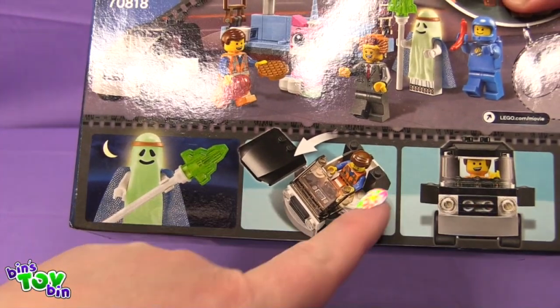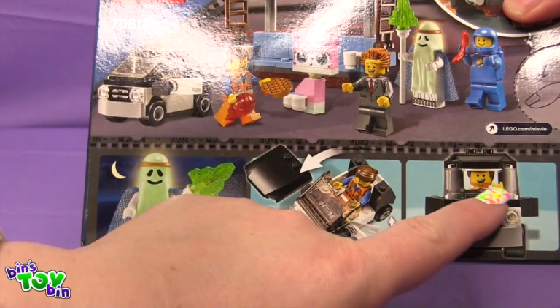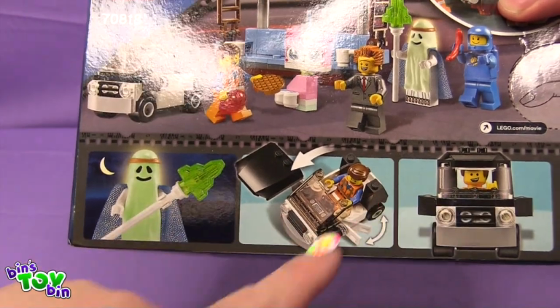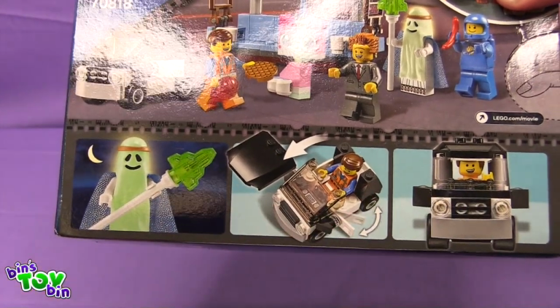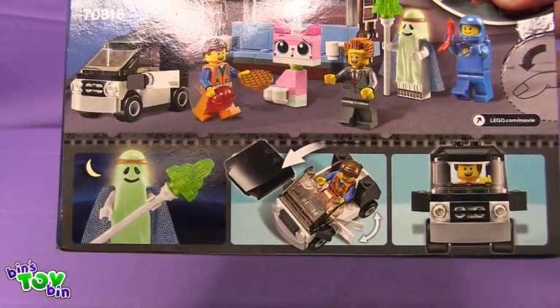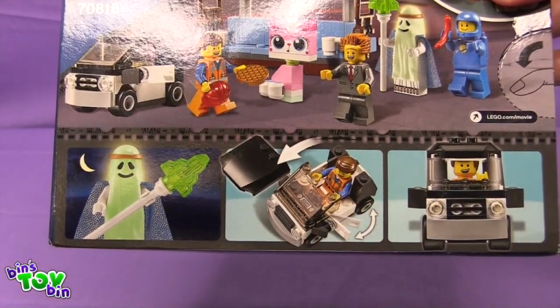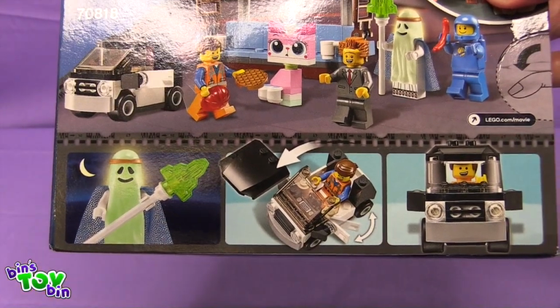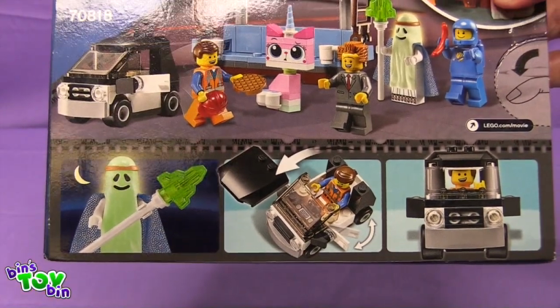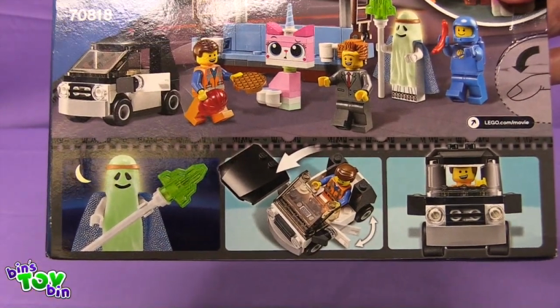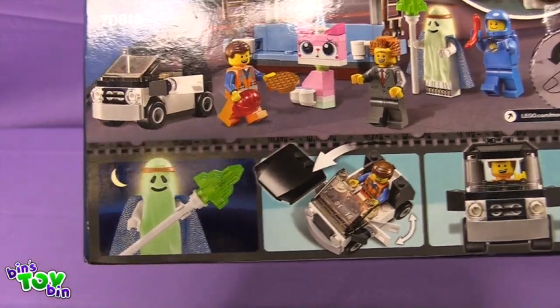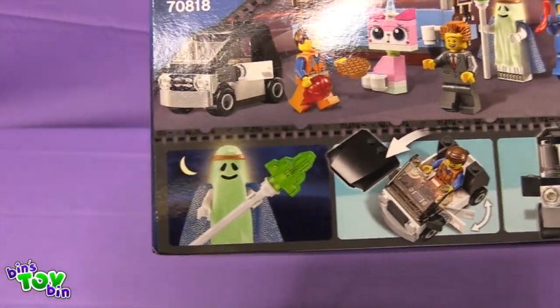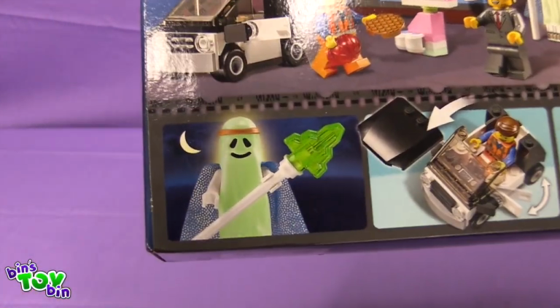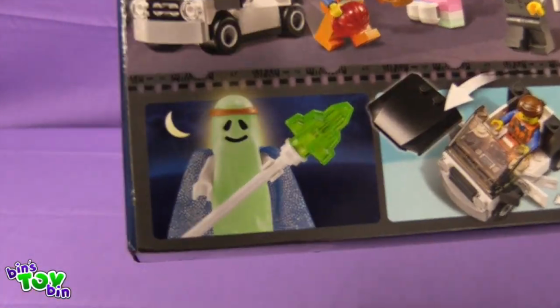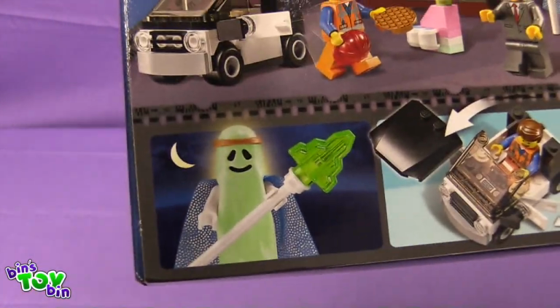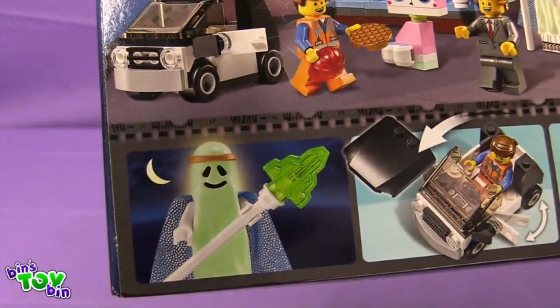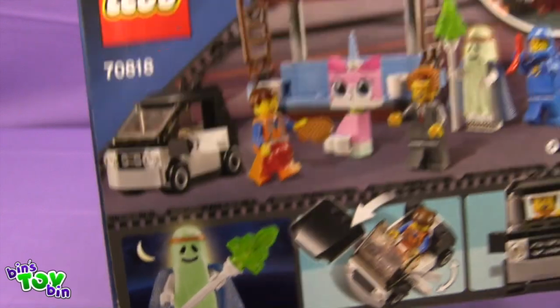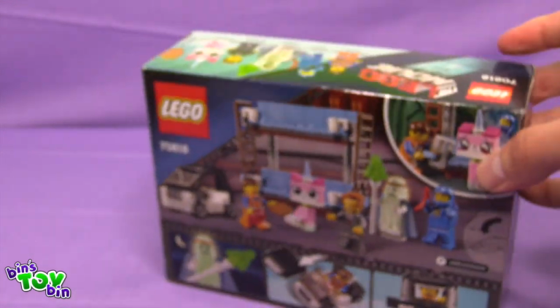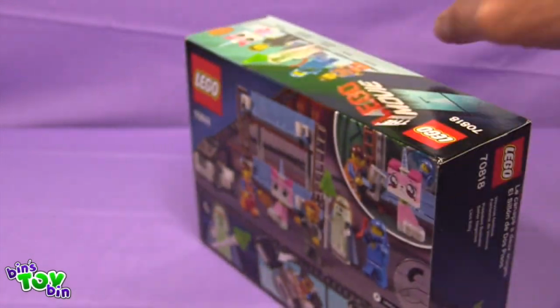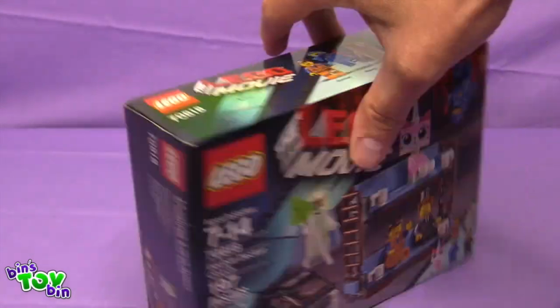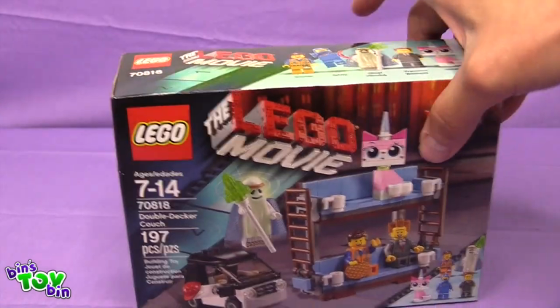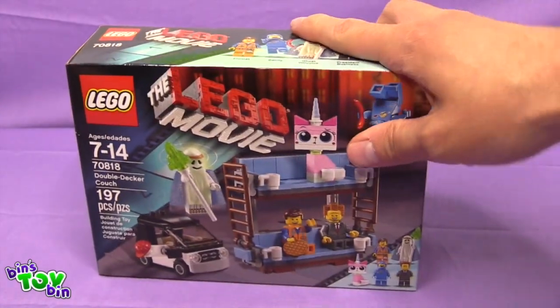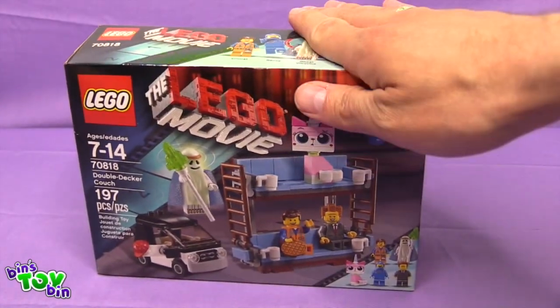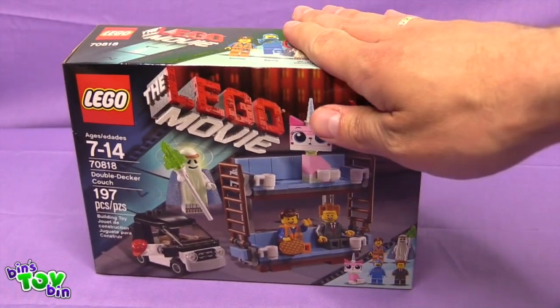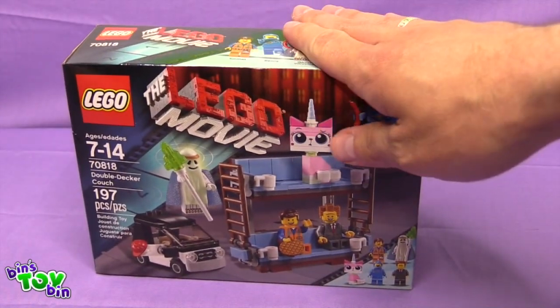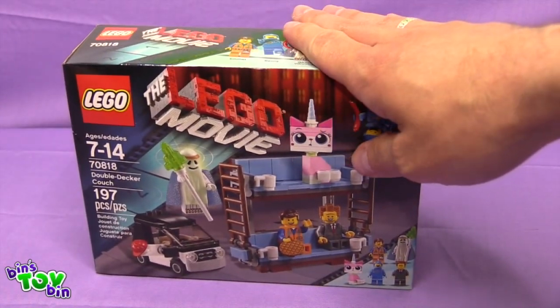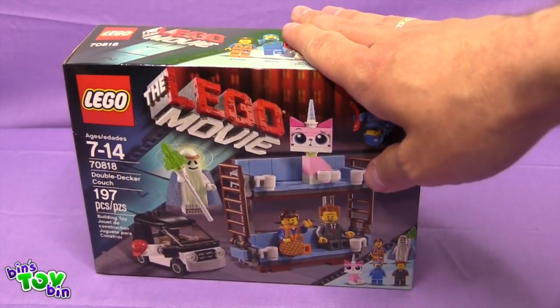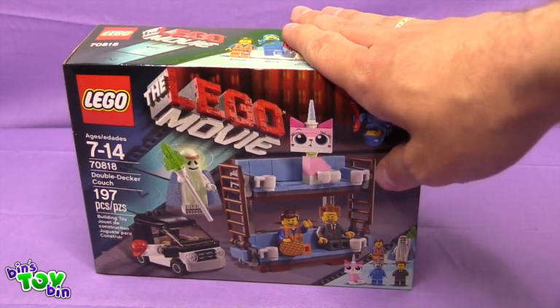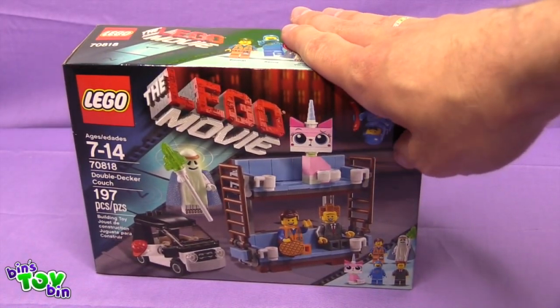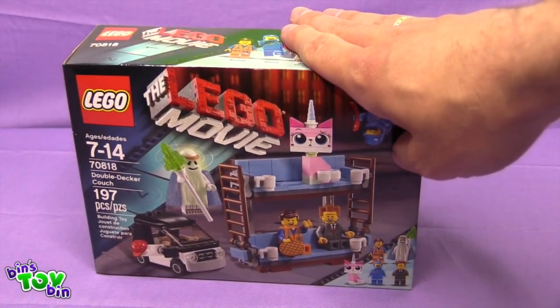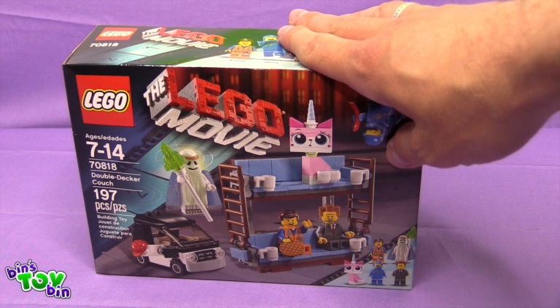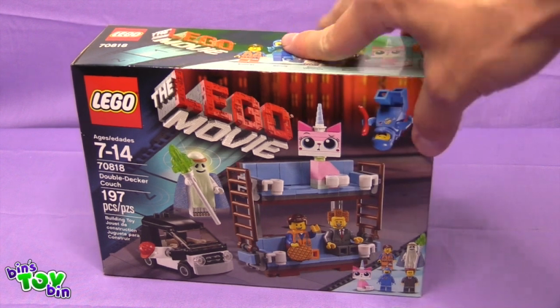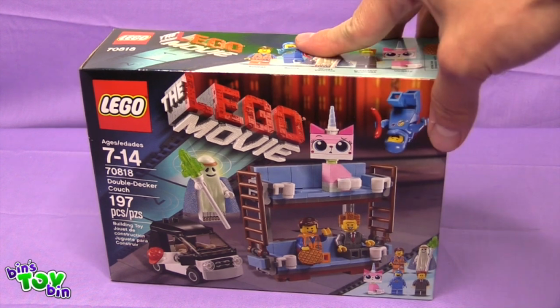He can drive it around. That's awesome! And it looks like the ghost can glow in the dark. How awesome is that? I cannot wait to put this together.